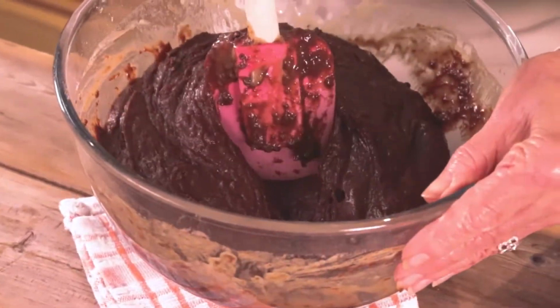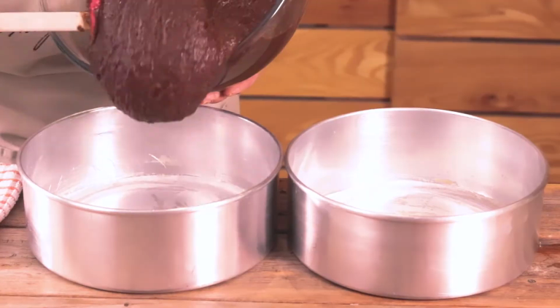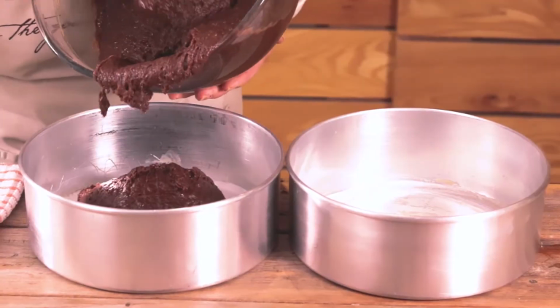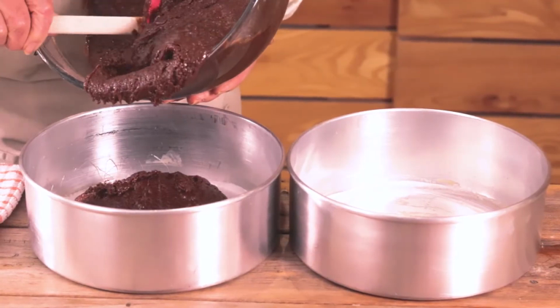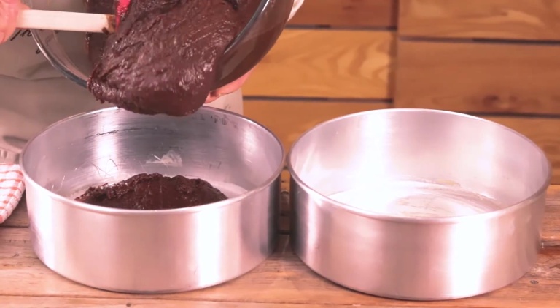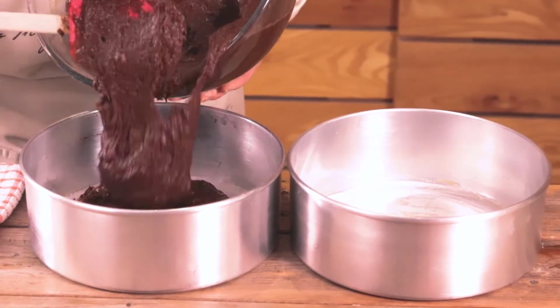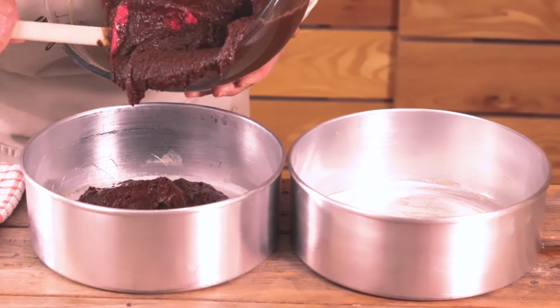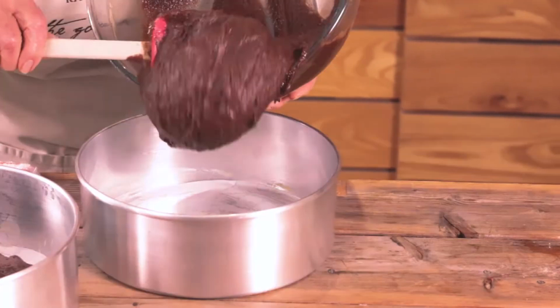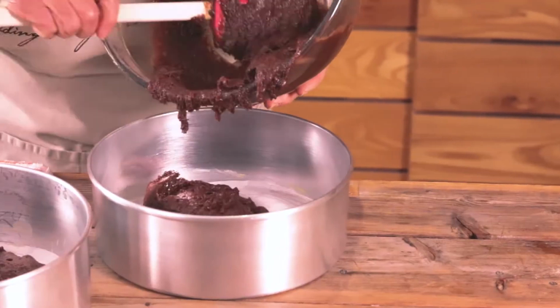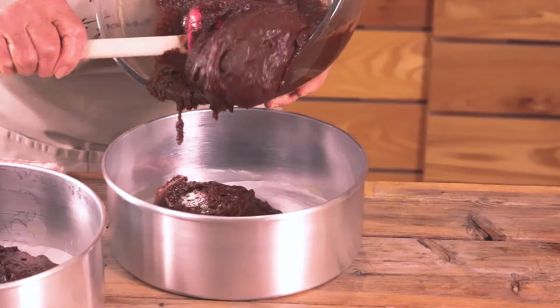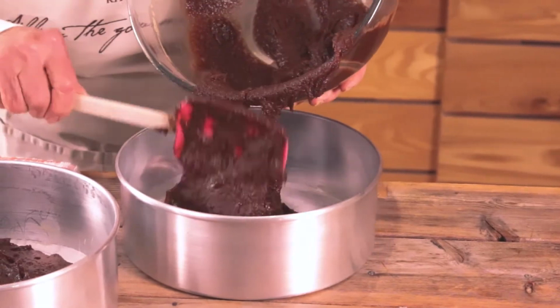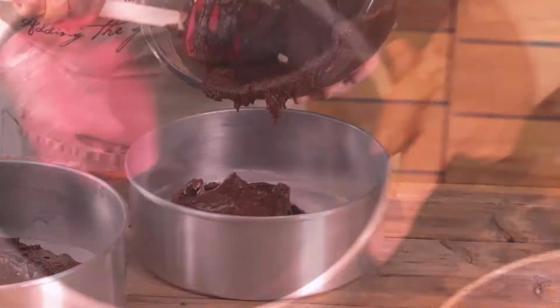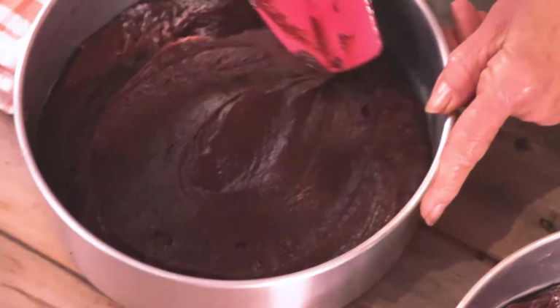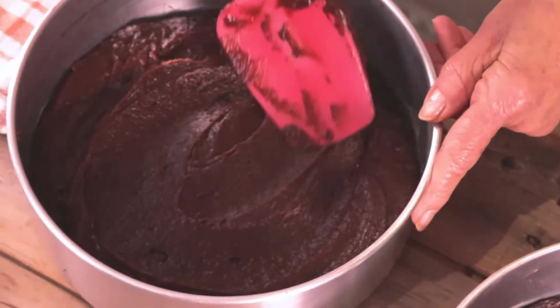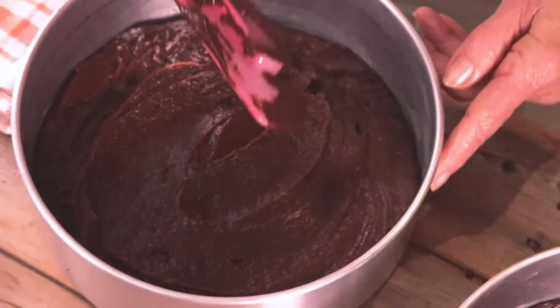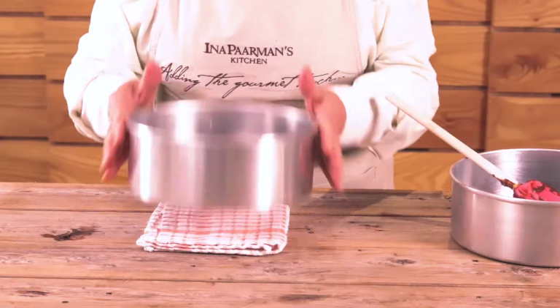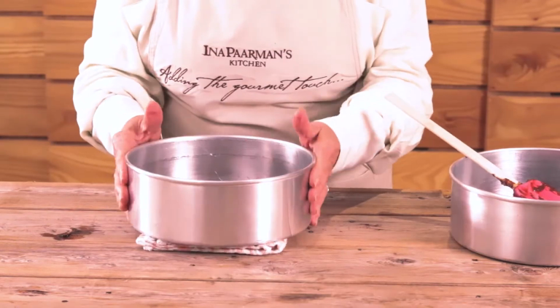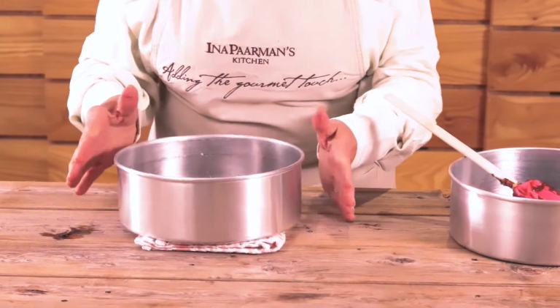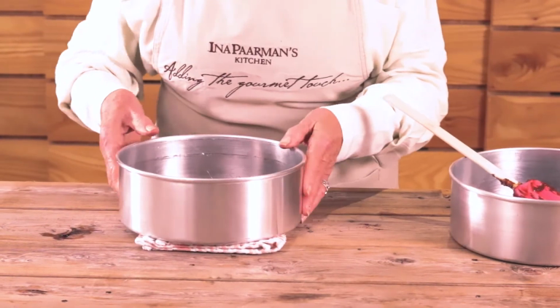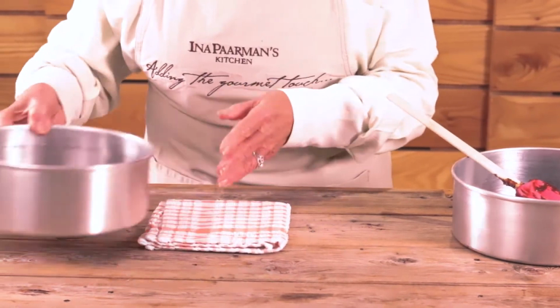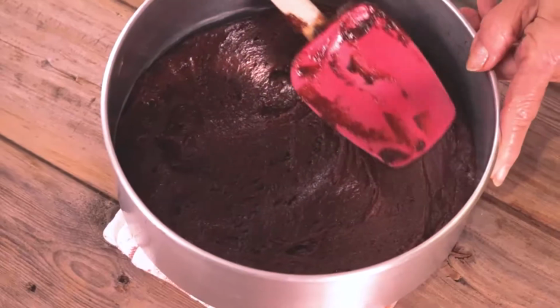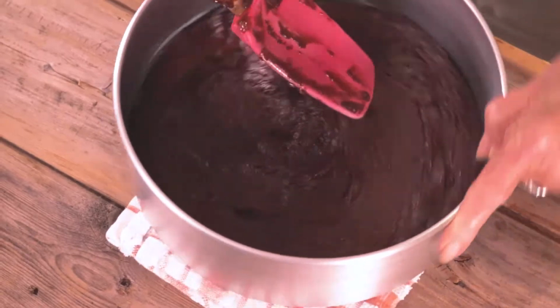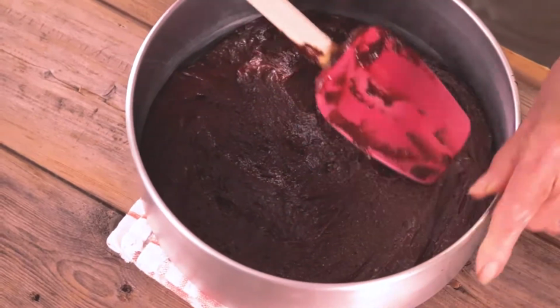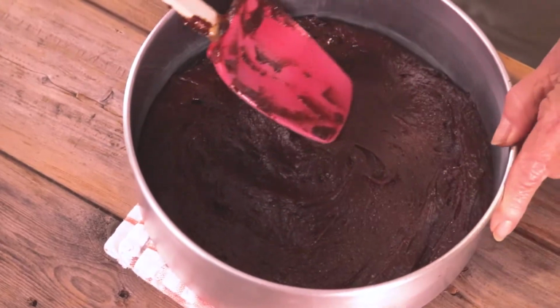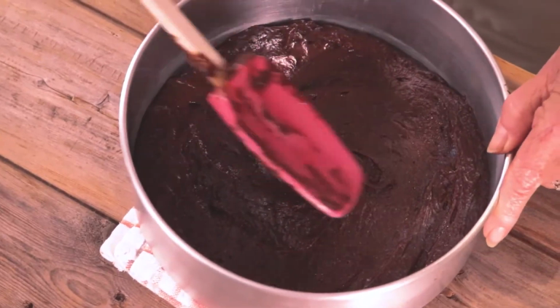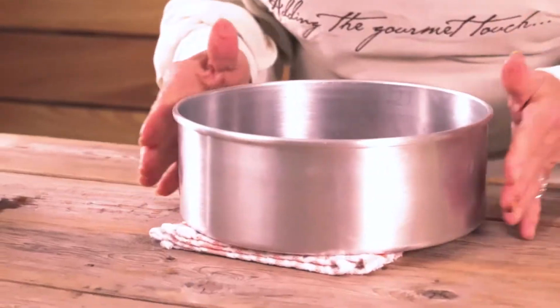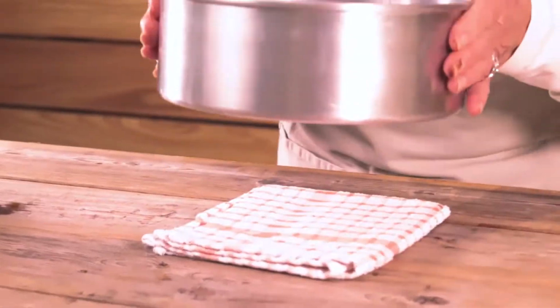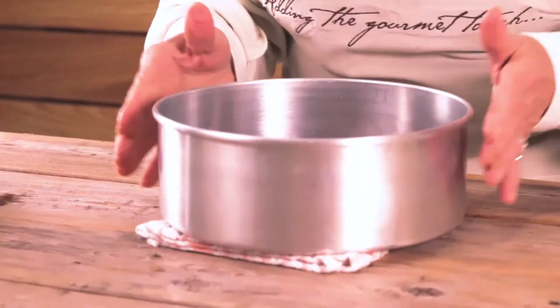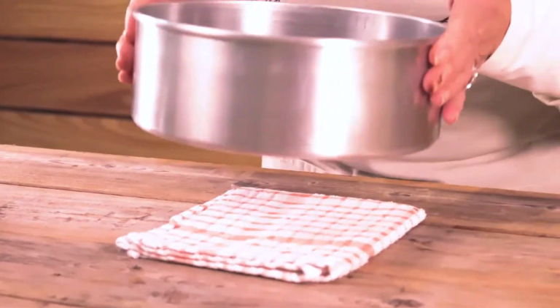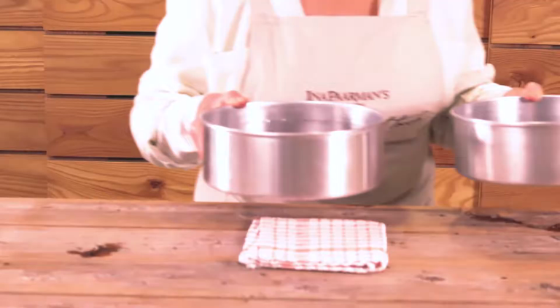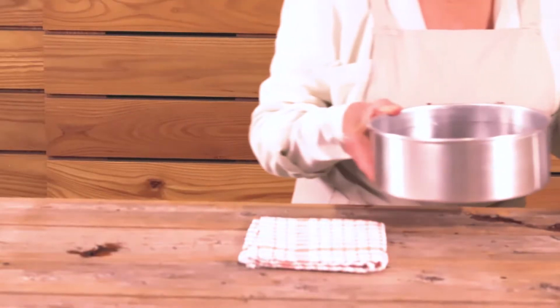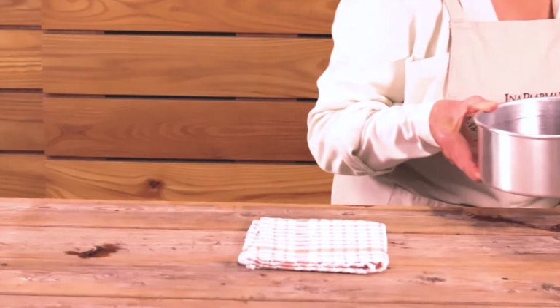Divide the mixture between the two pans and level the top. Bang the pan on the table to expel all the air bubbles. Into the oven.